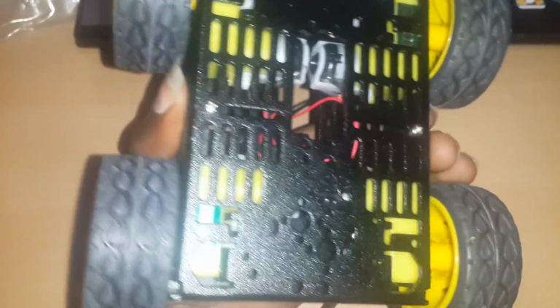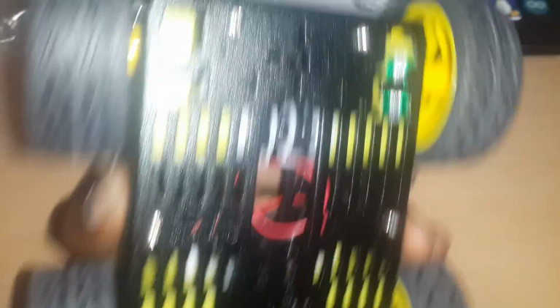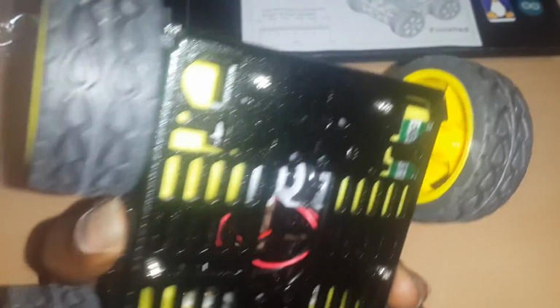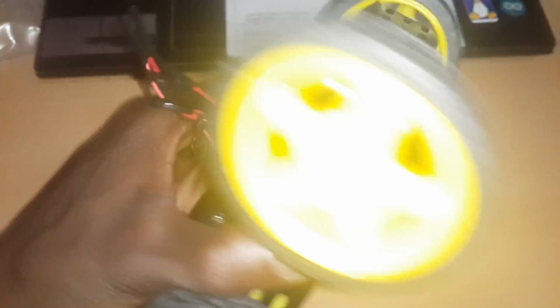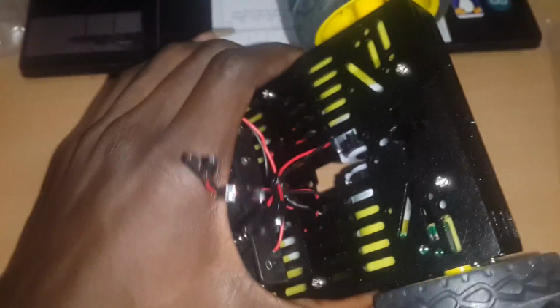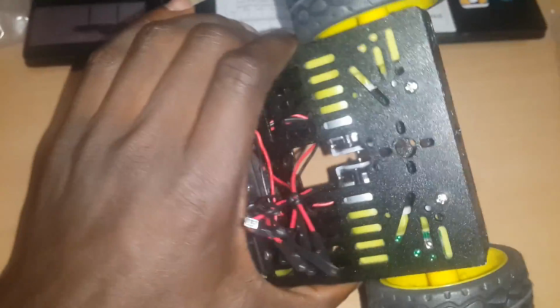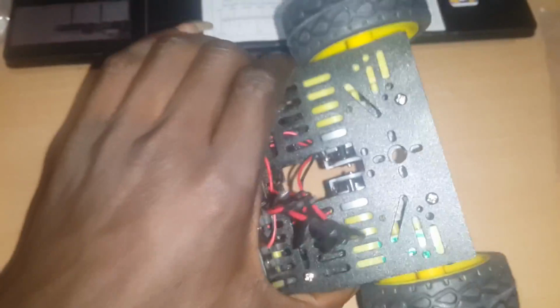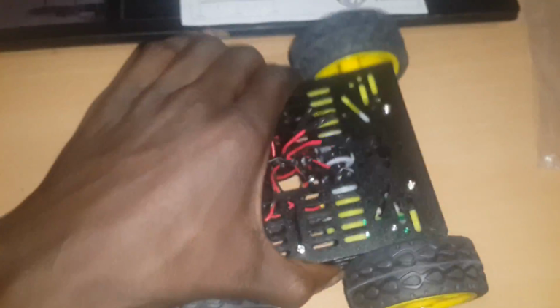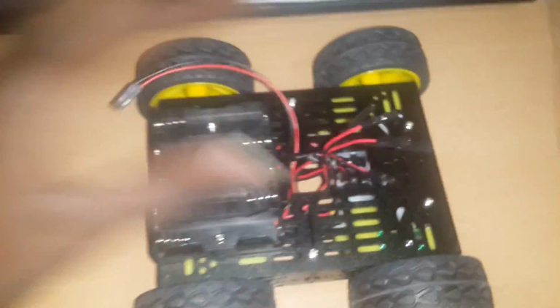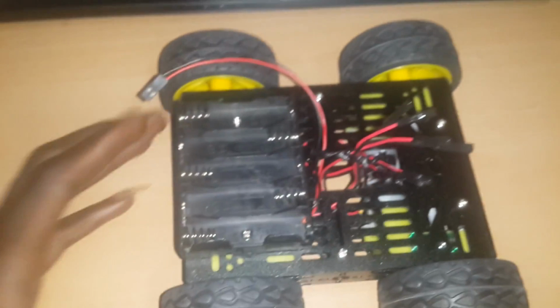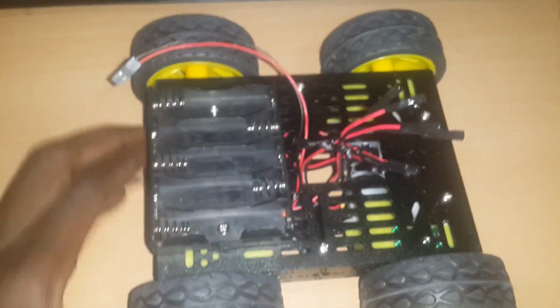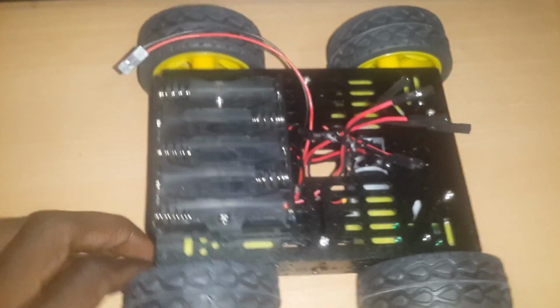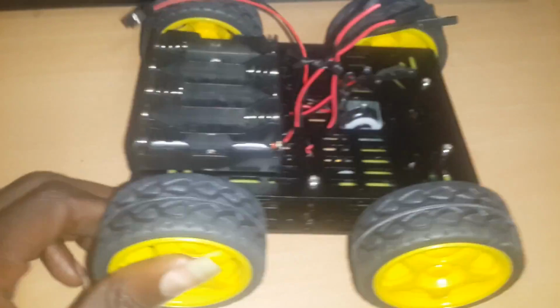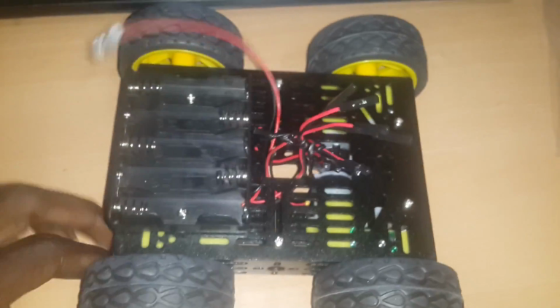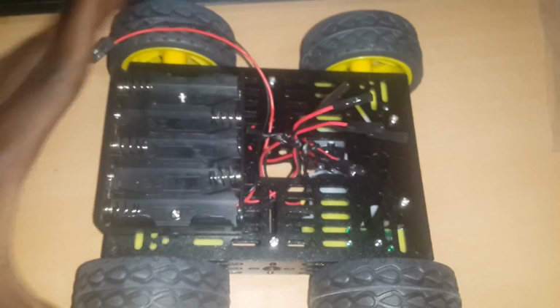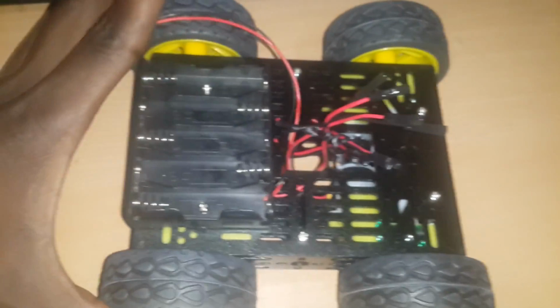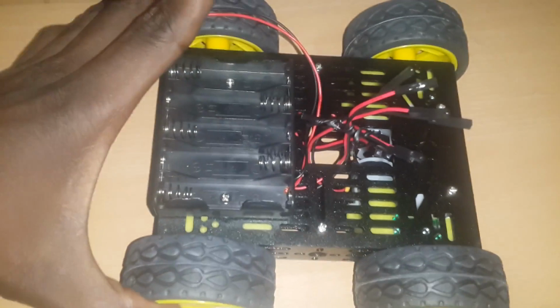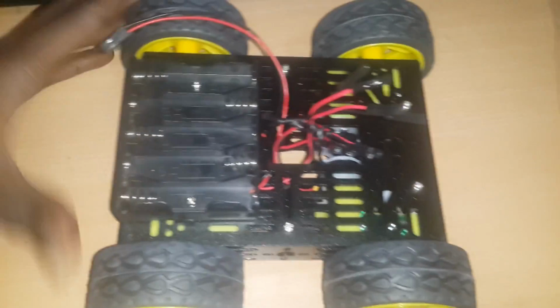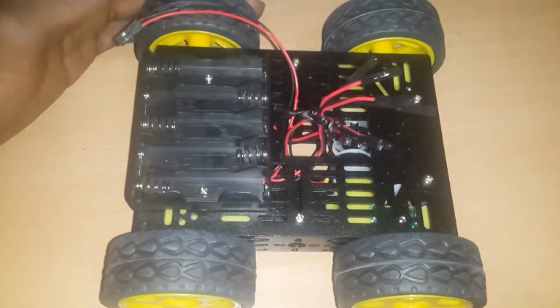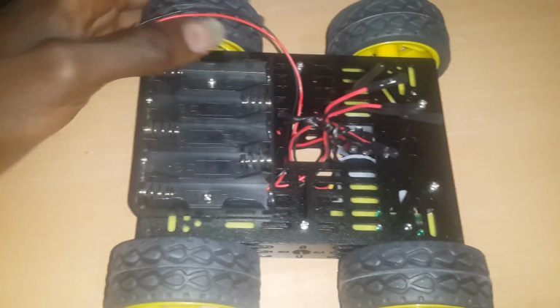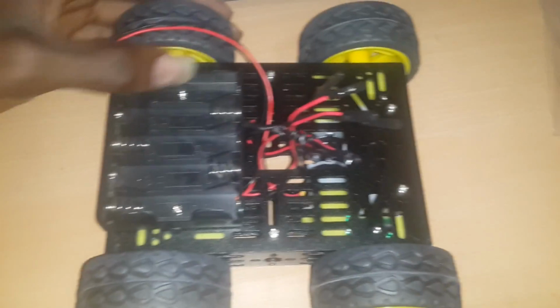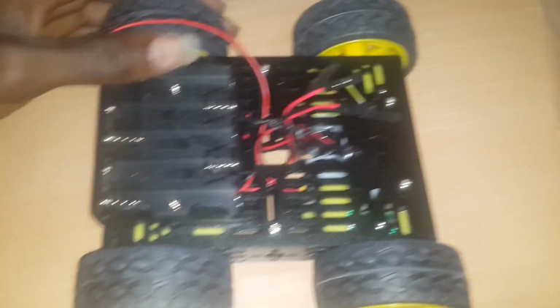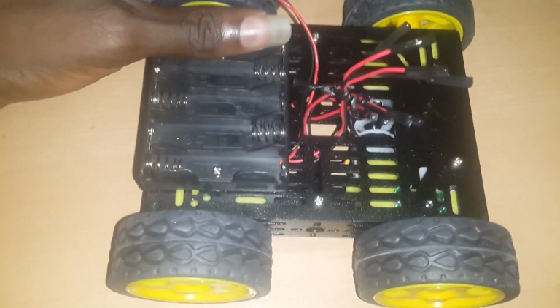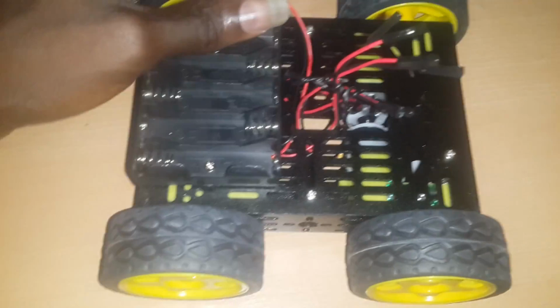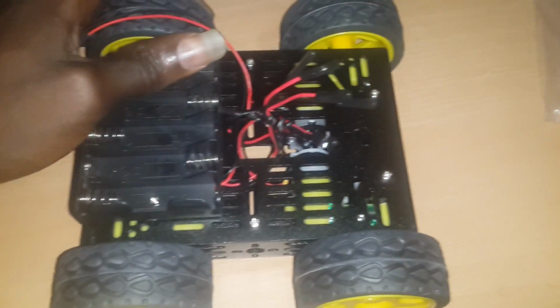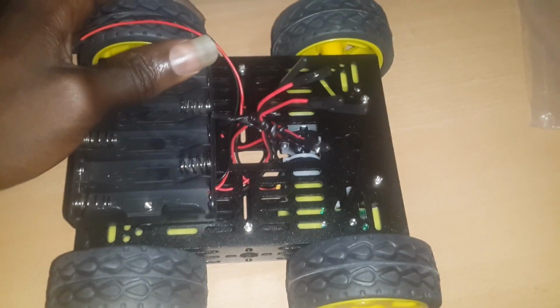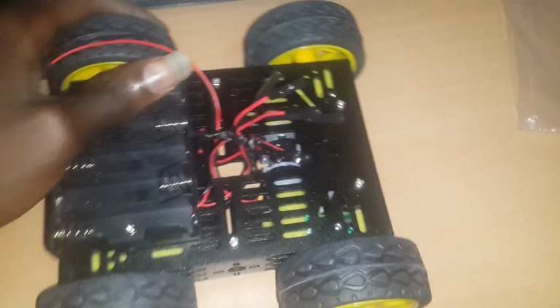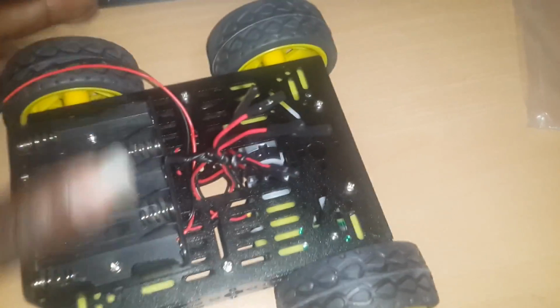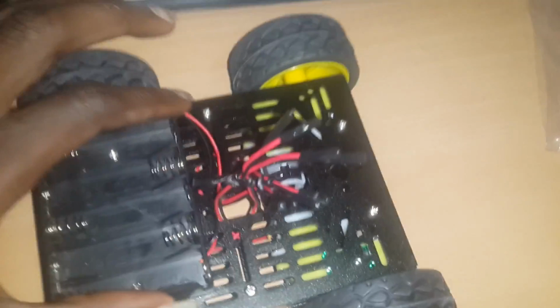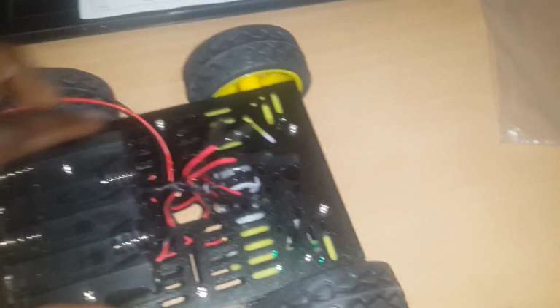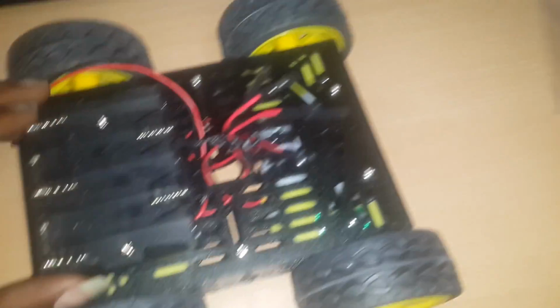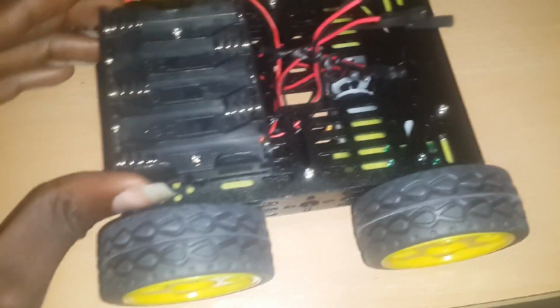The next step is to actually hook this up to a battery and see that it actually works.